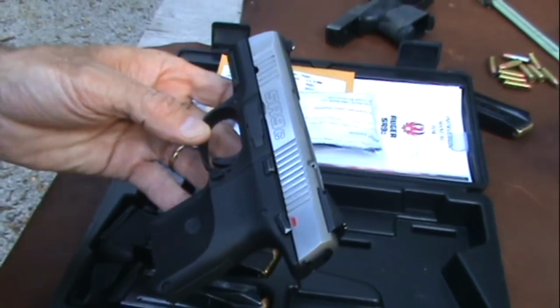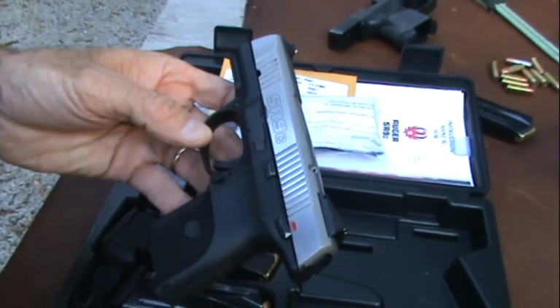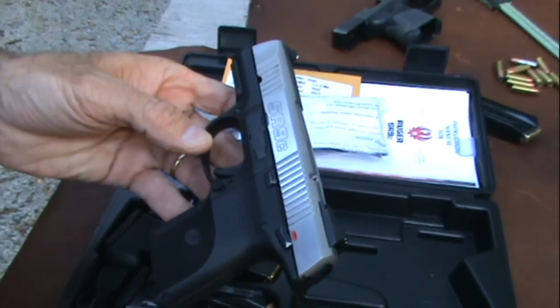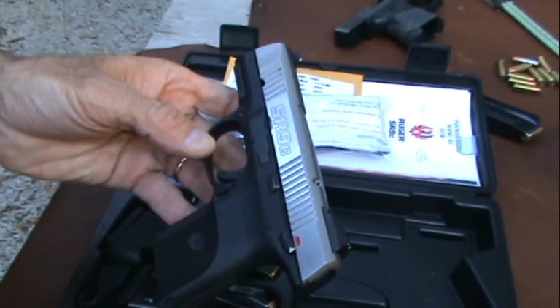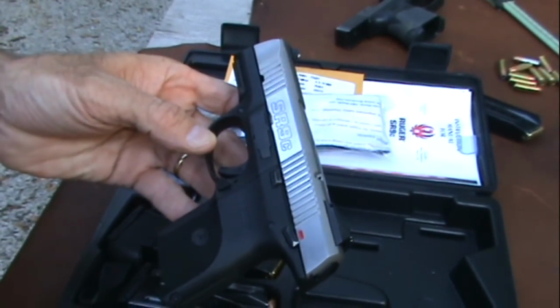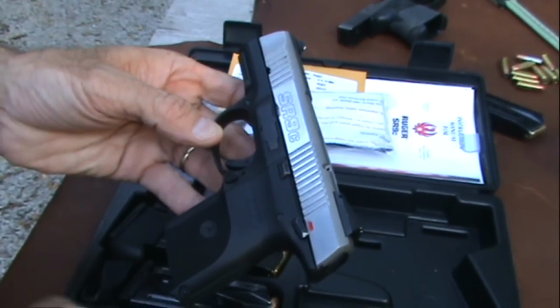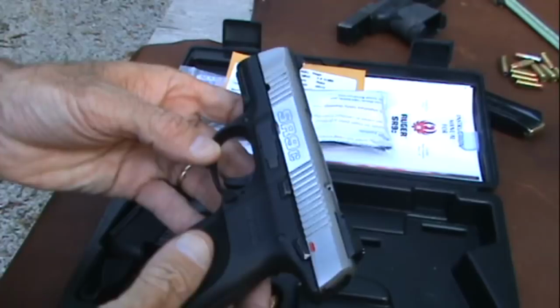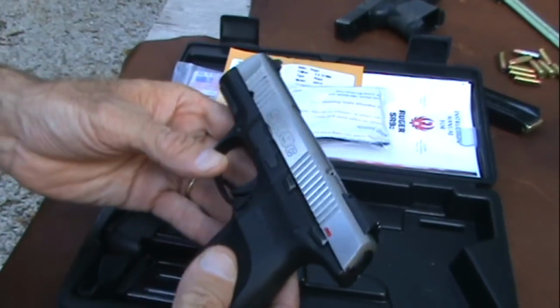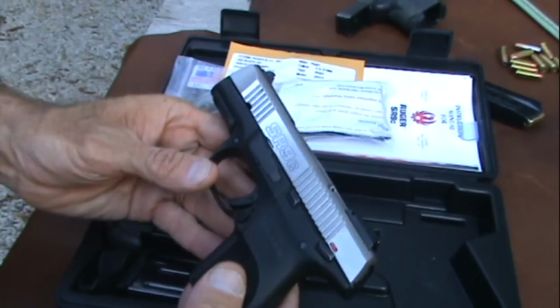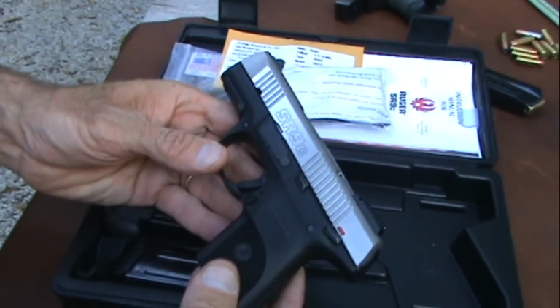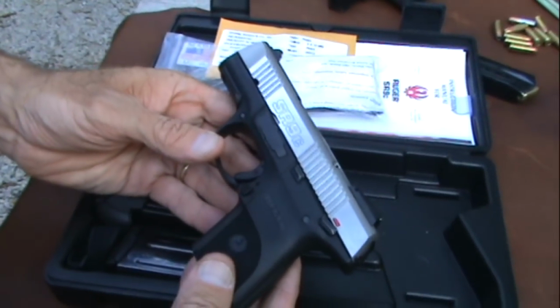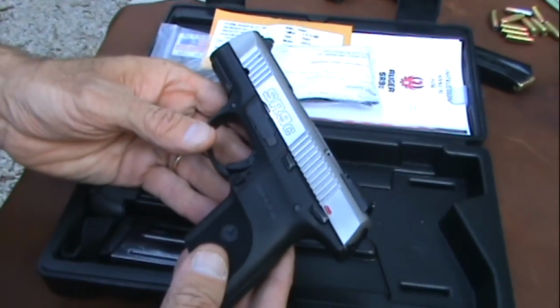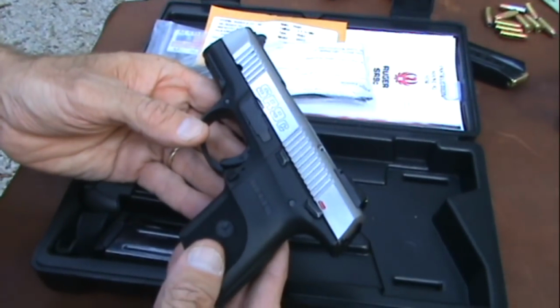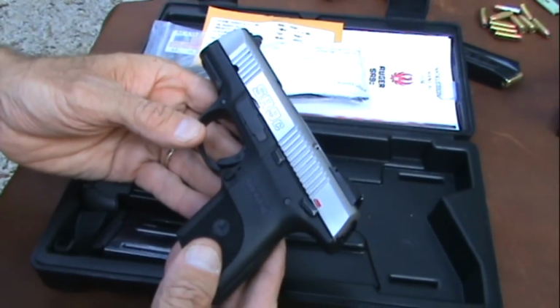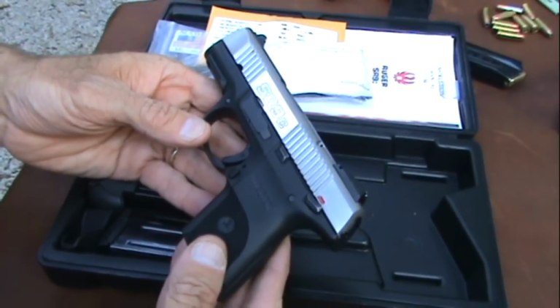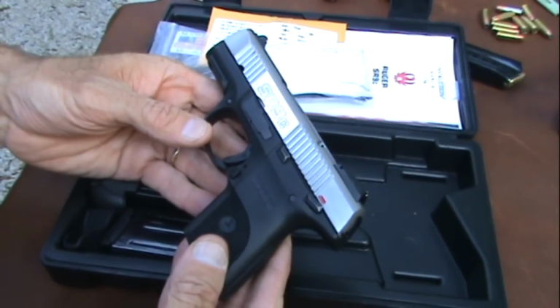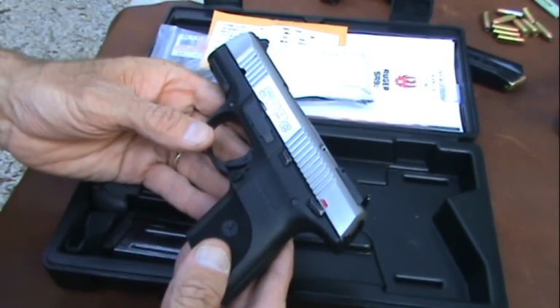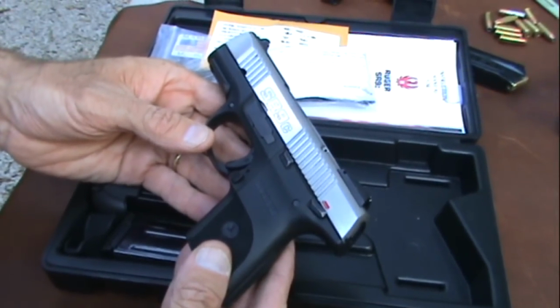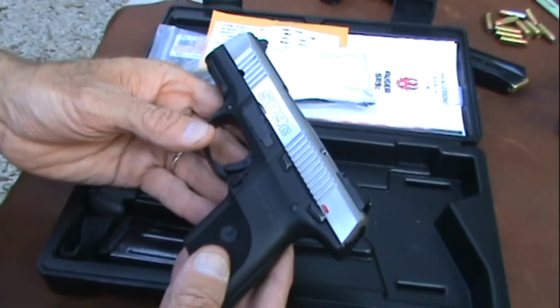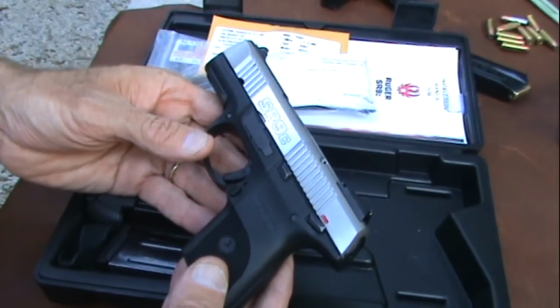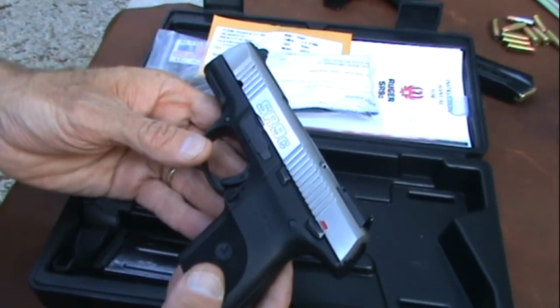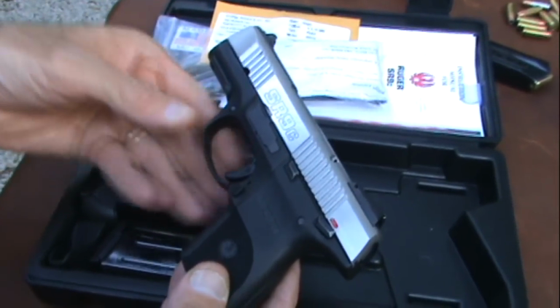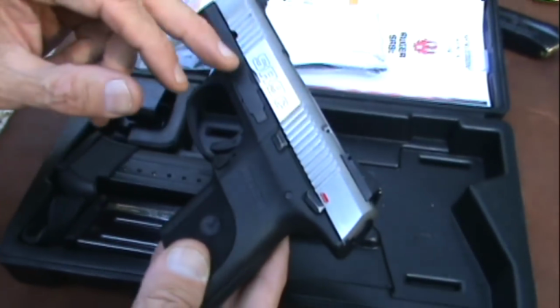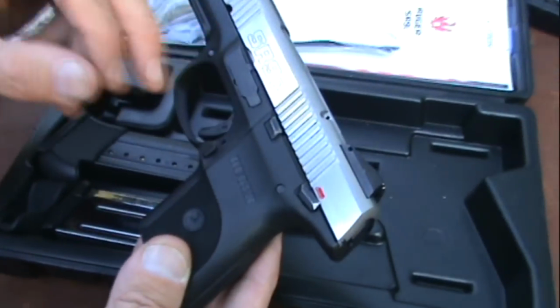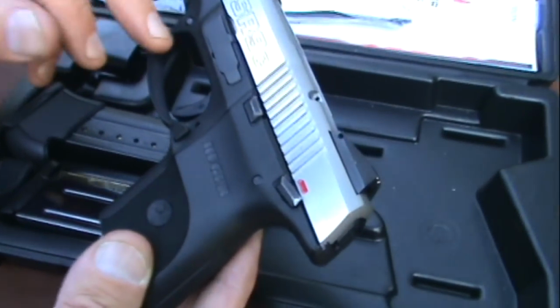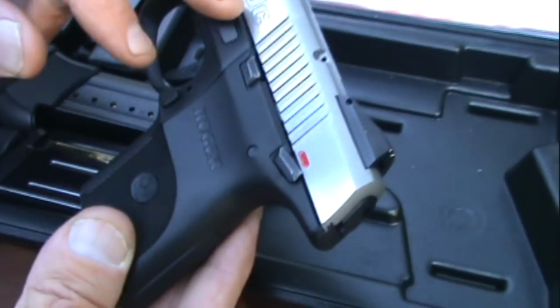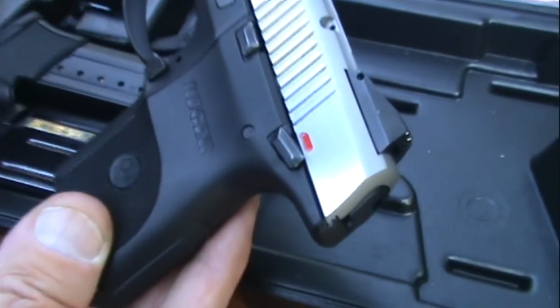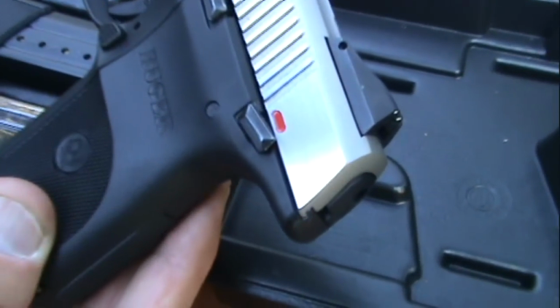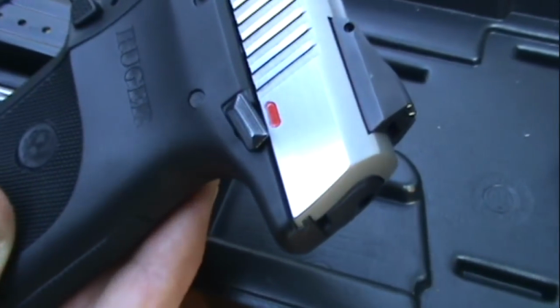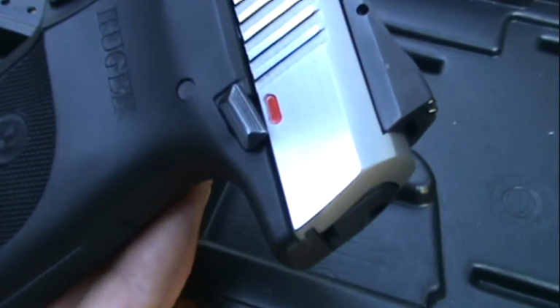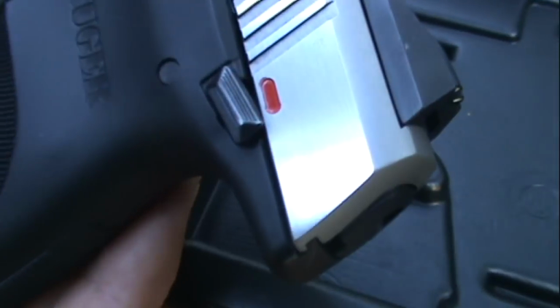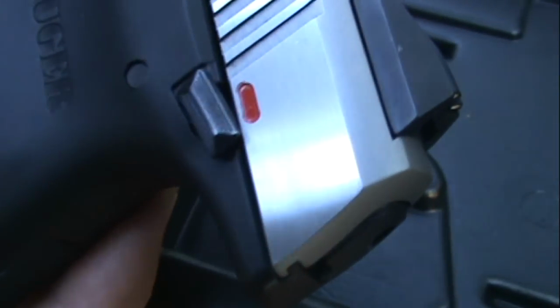I'm engaged in conversations with various people about them. So anyway, it's a very, very popular gun, becoming more popular, the SR9. And this is the compact model, the SR9C.